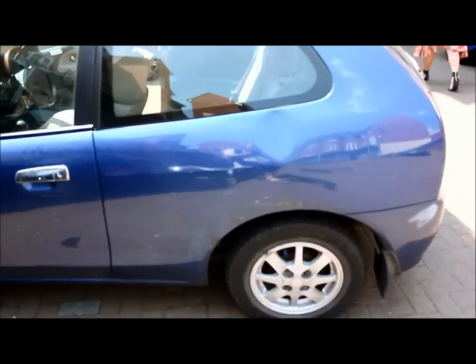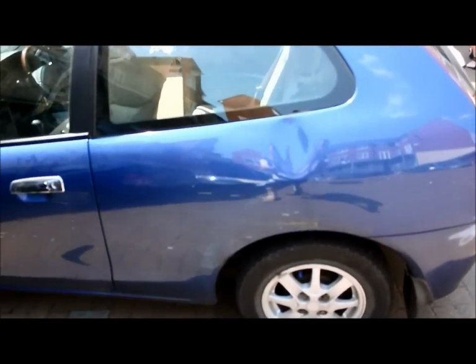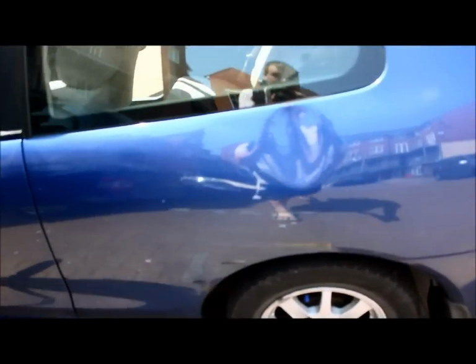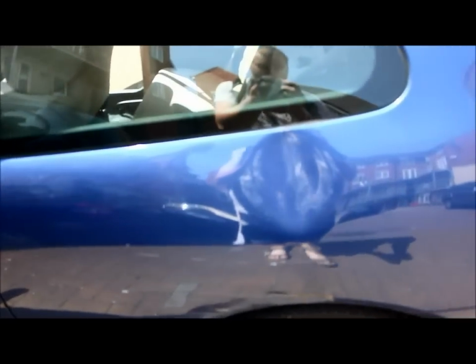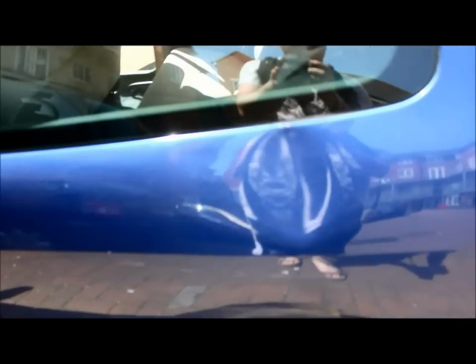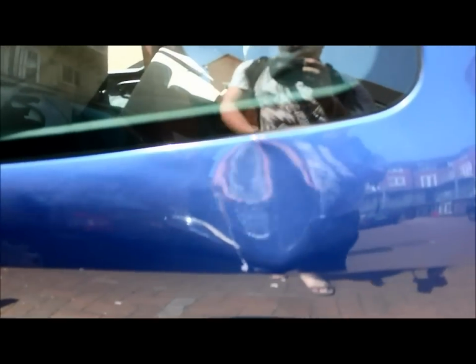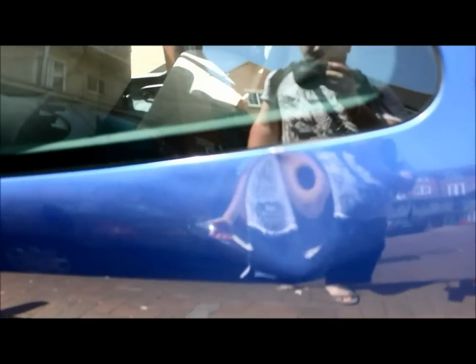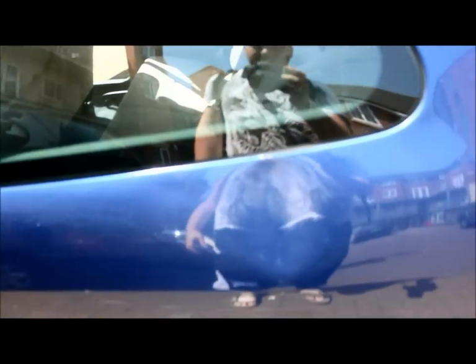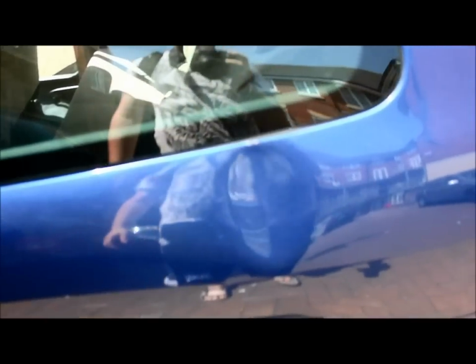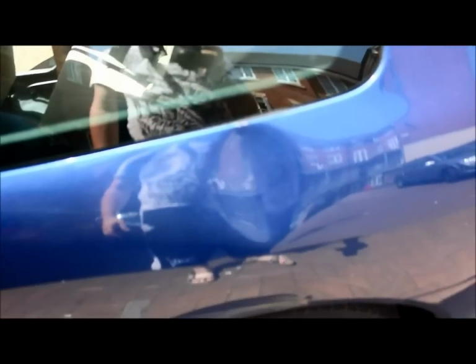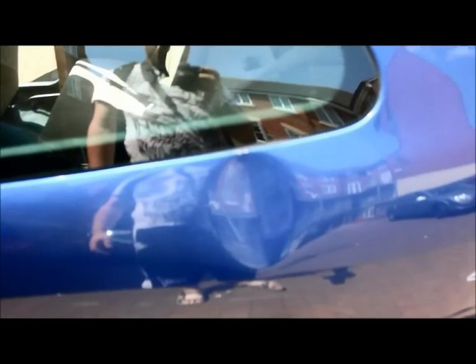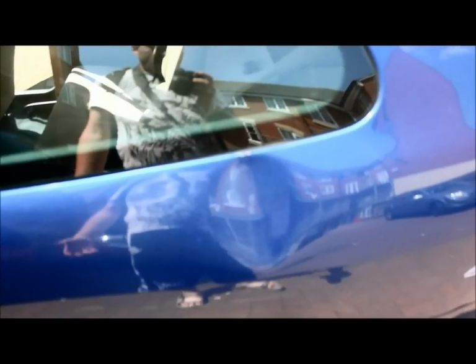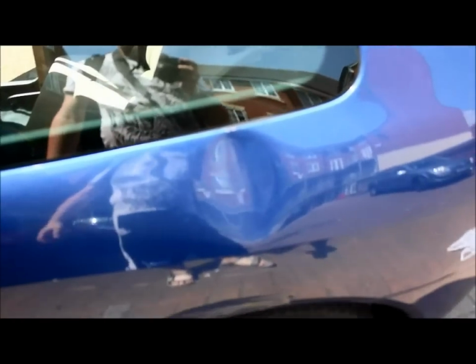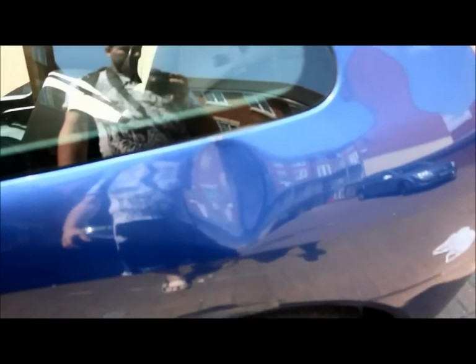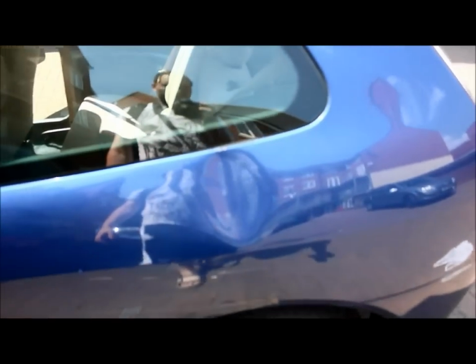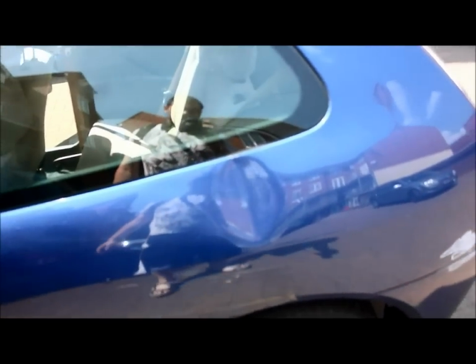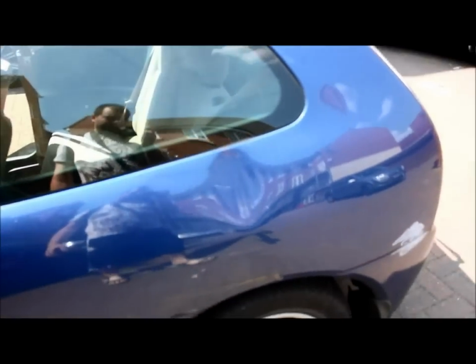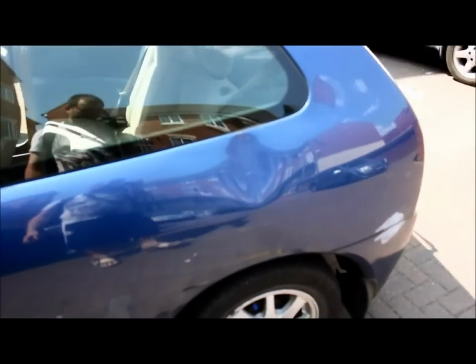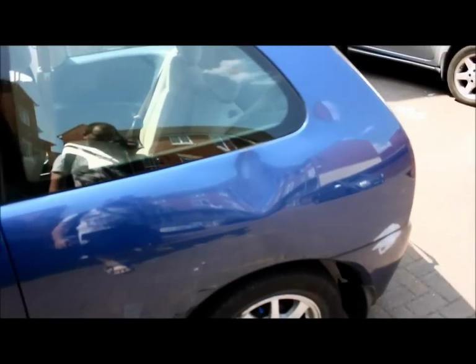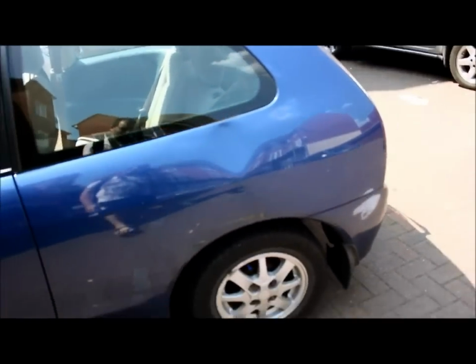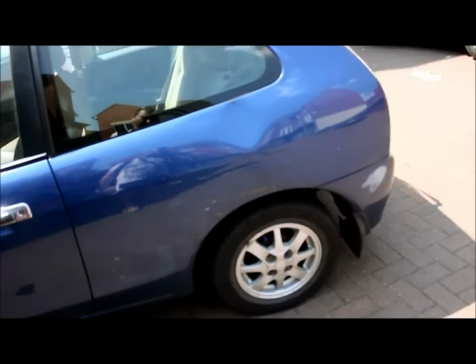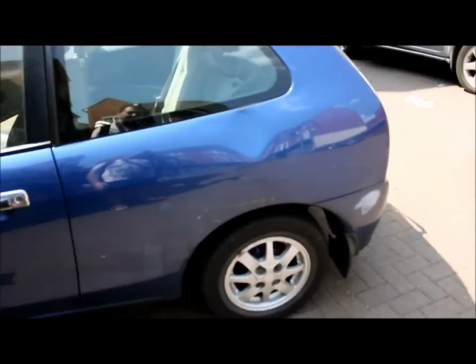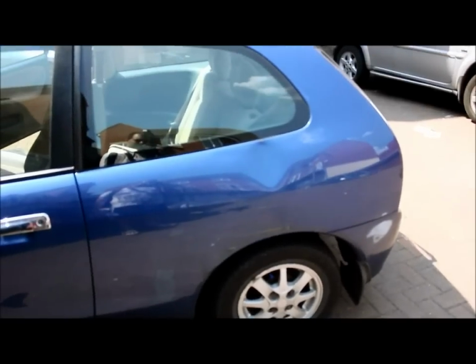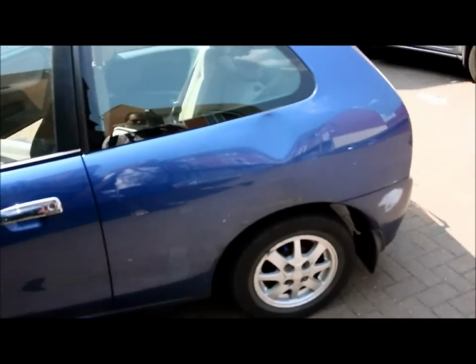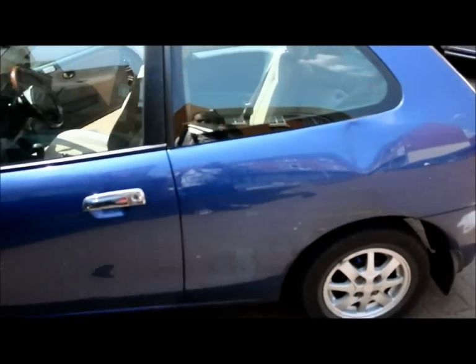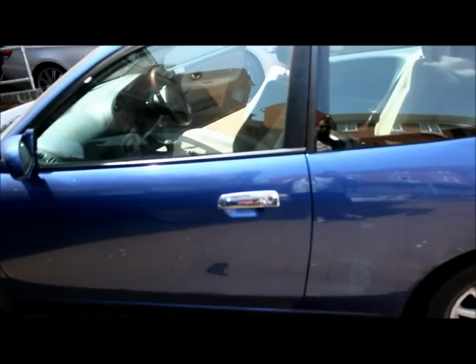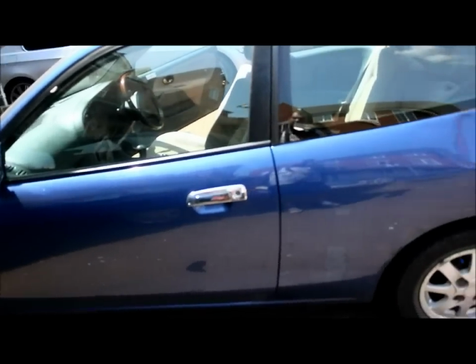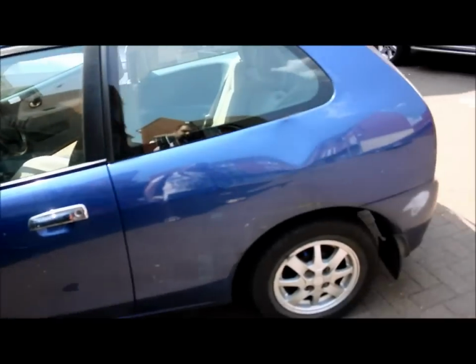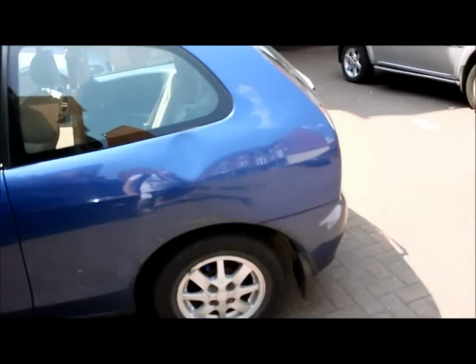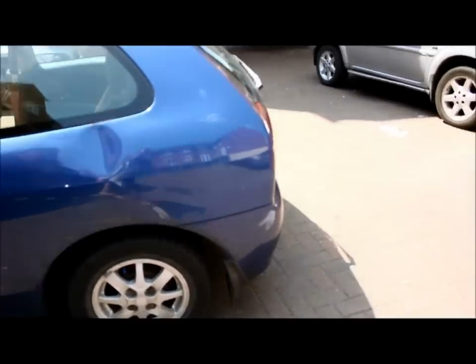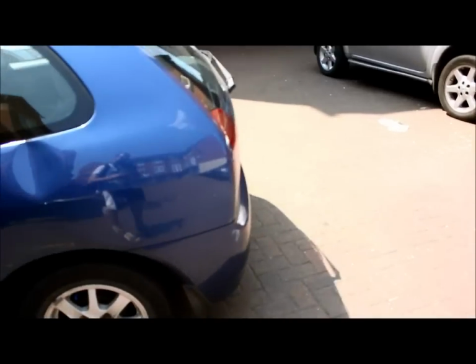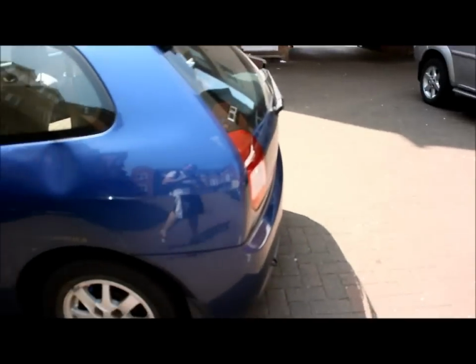And a little dent in here — some idiot just smashed it with his leg, I reckon, when it was on the street. It still looks decent, the car. HPI clear.